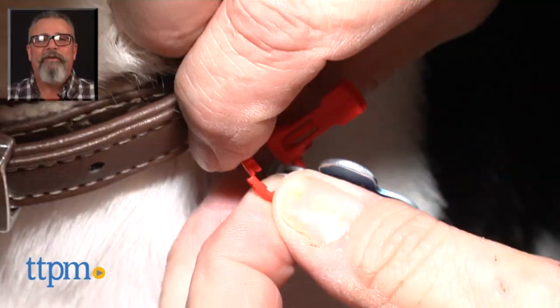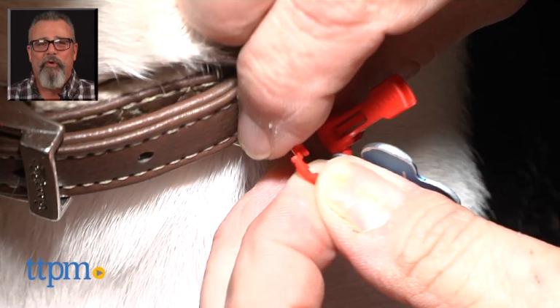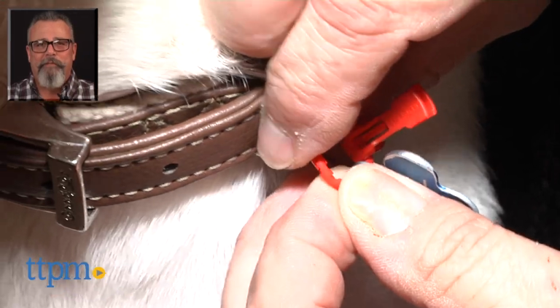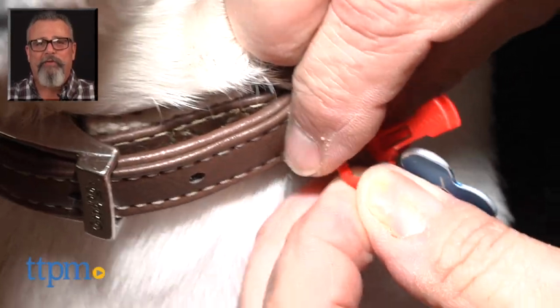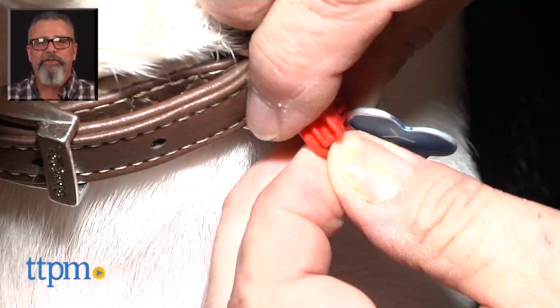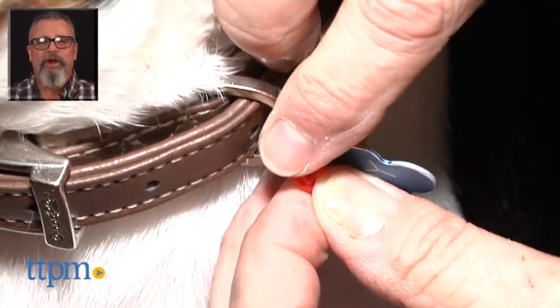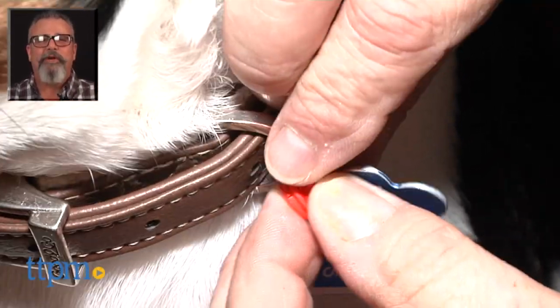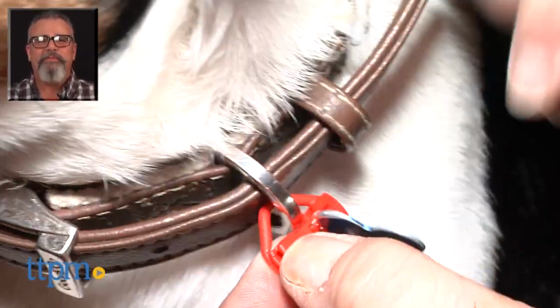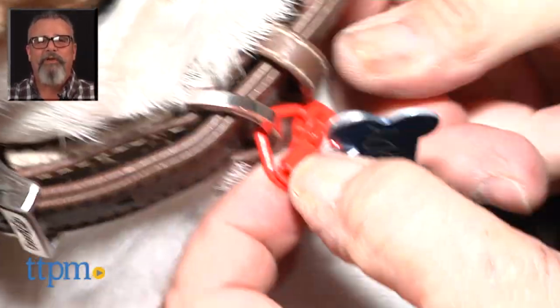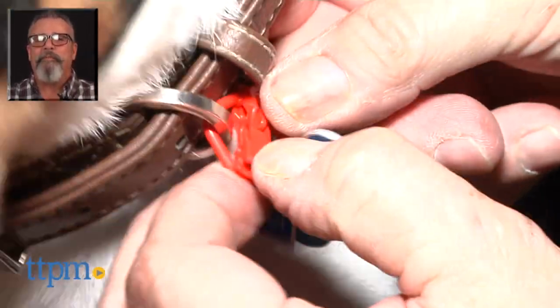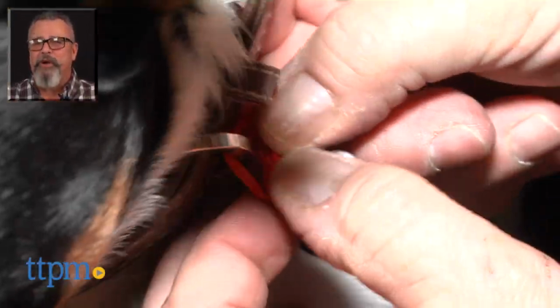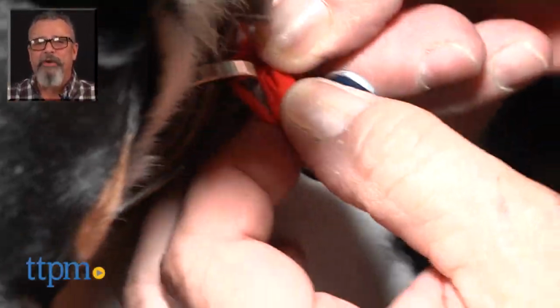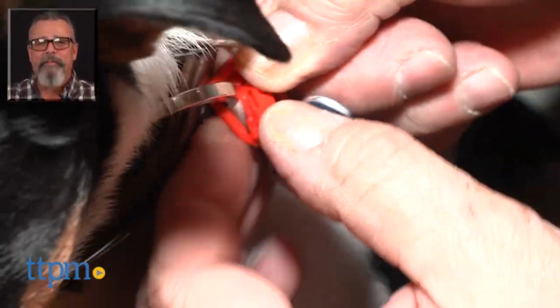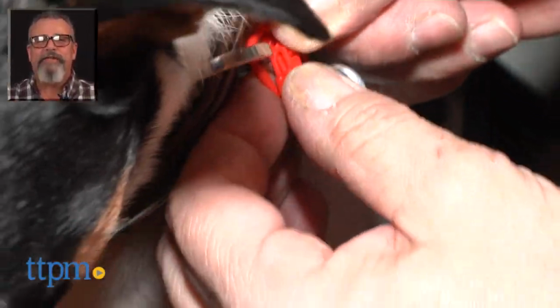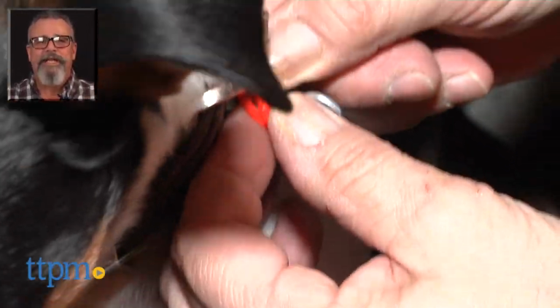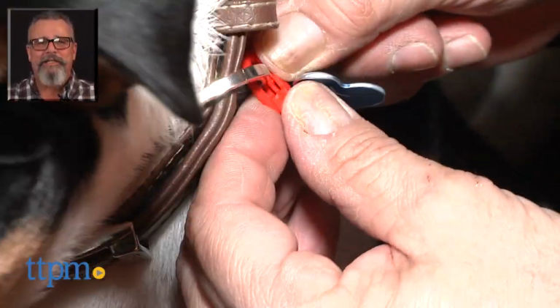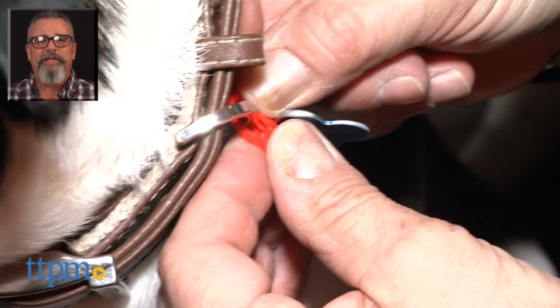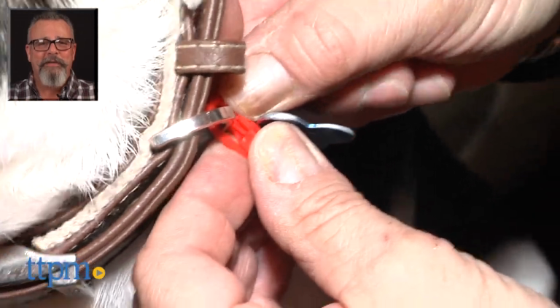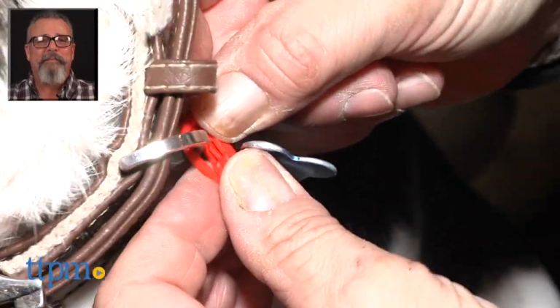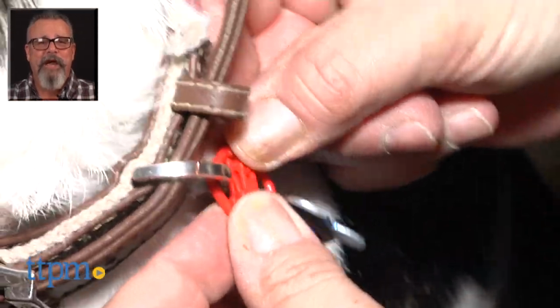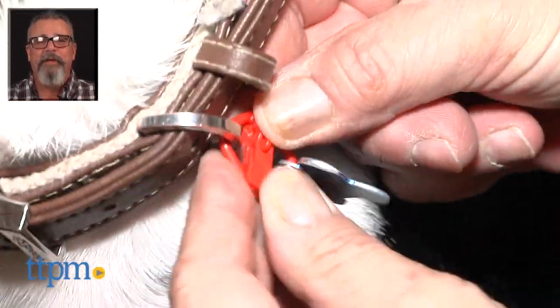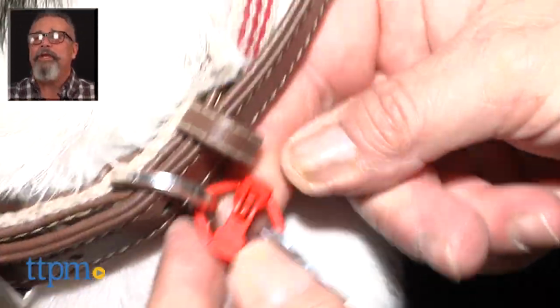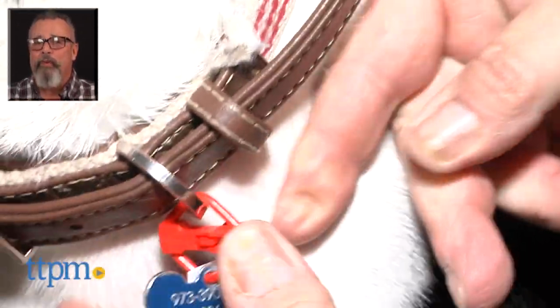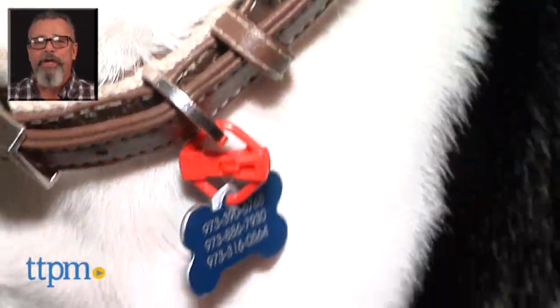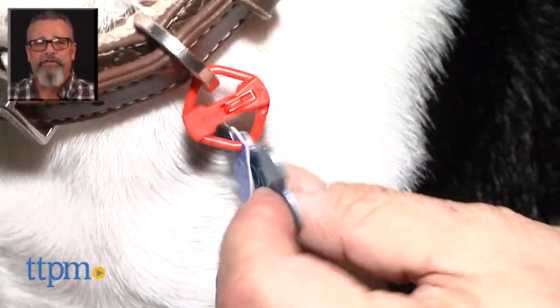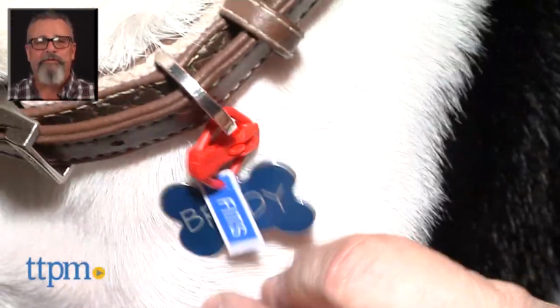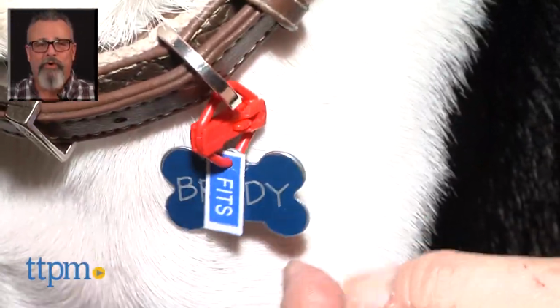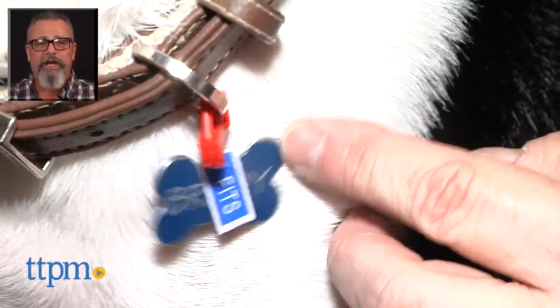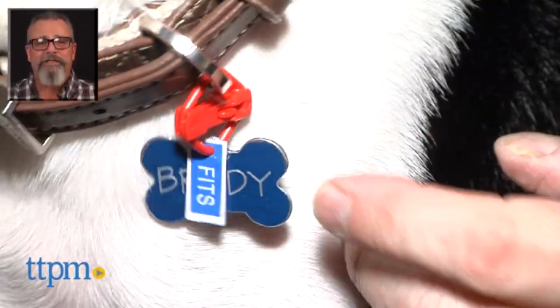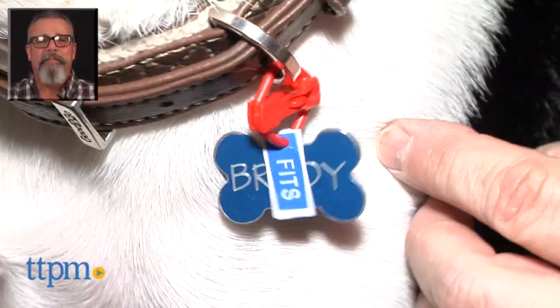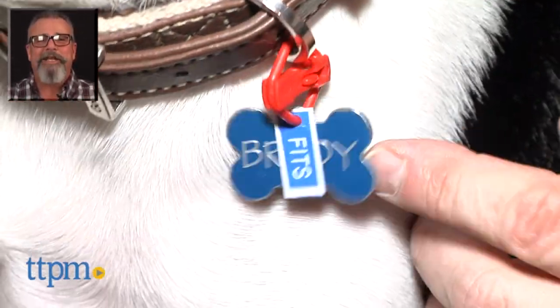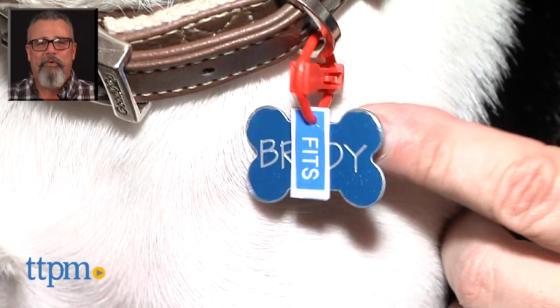For more pet product reviews, subscribe to our YouTube channel, and for best pricing and where to buy, visit us anytime at TTPM.com, your web shopping source for toys, tots, pets, and more.